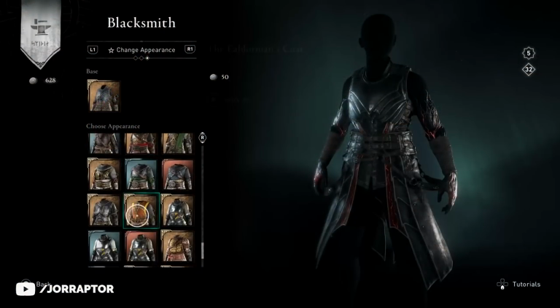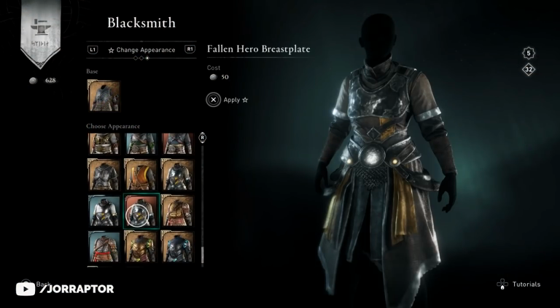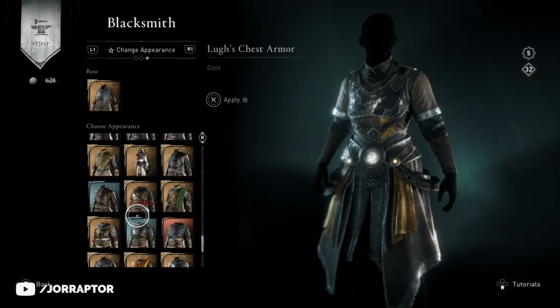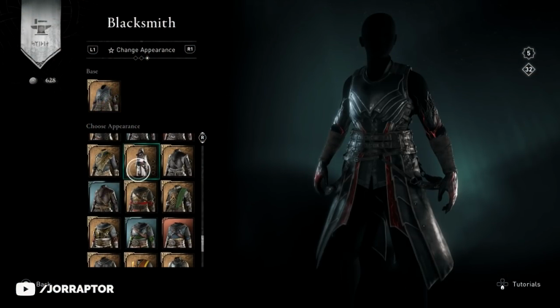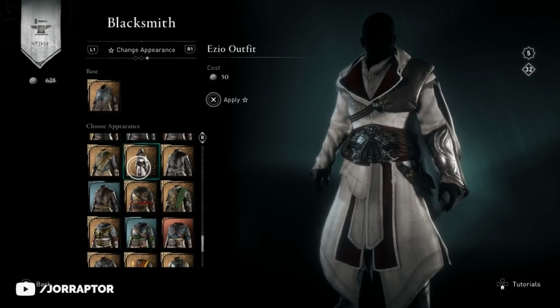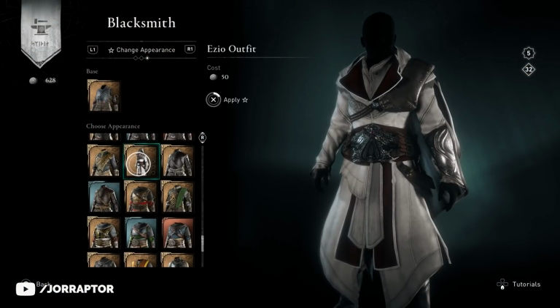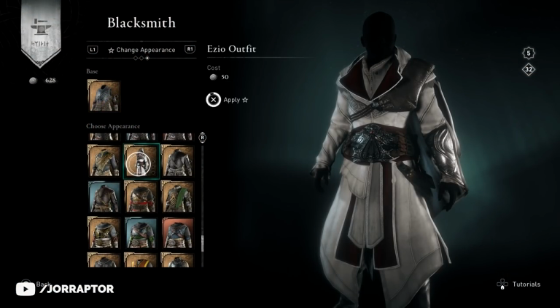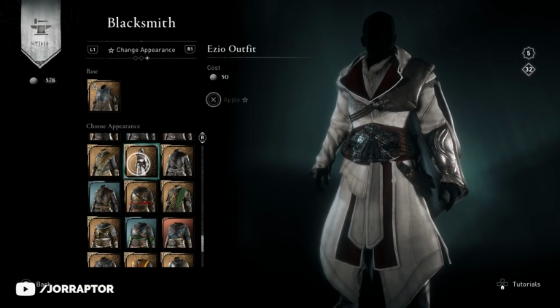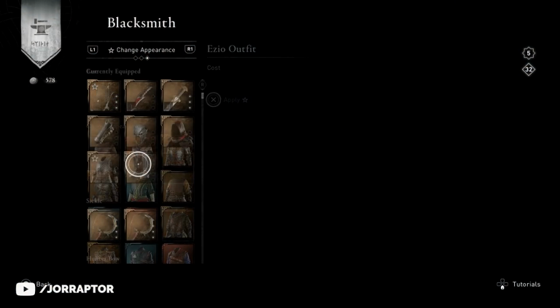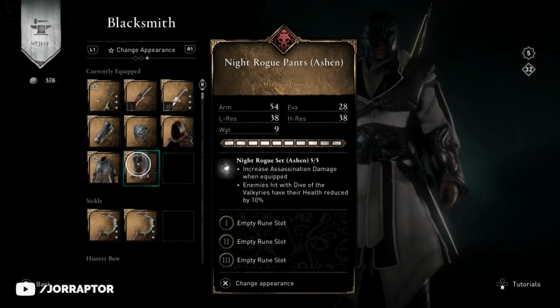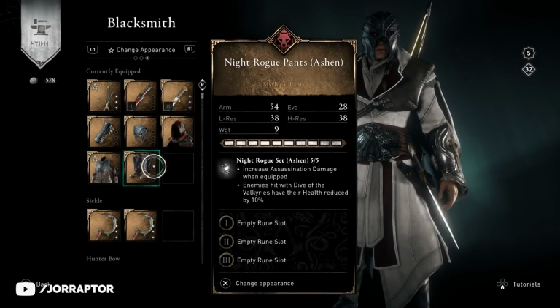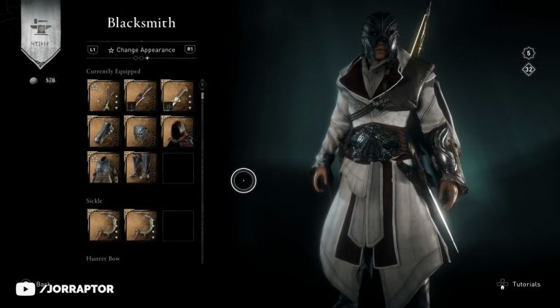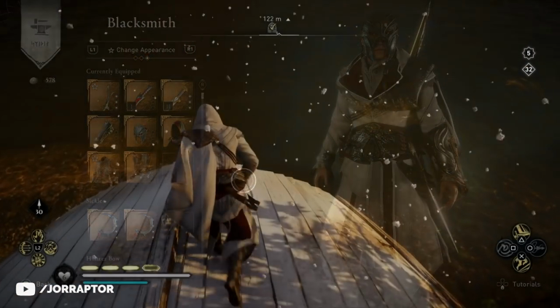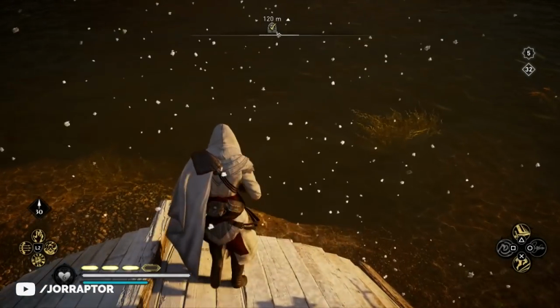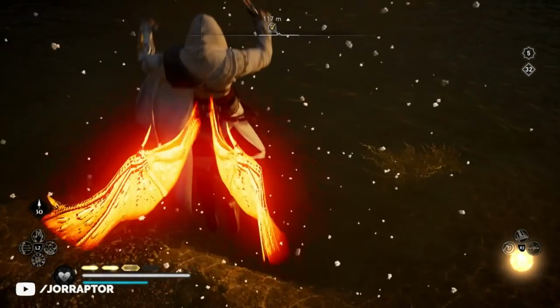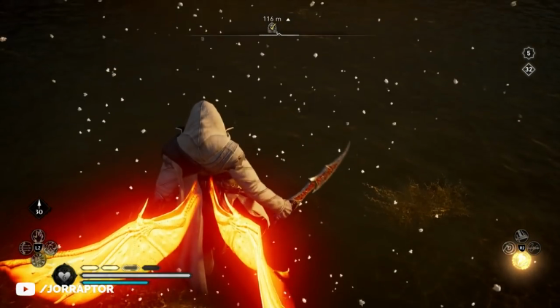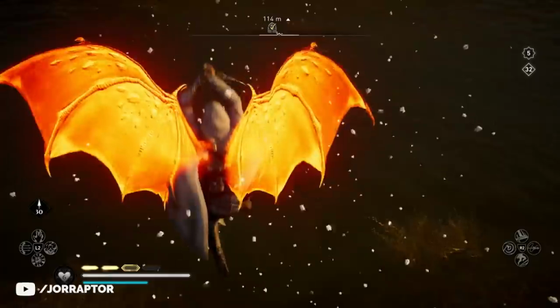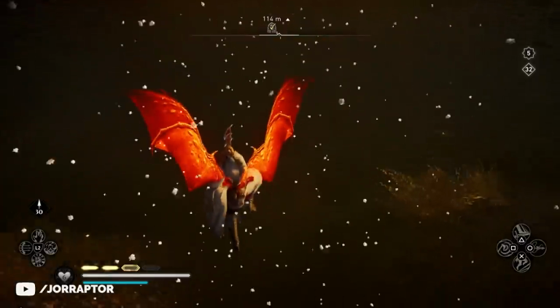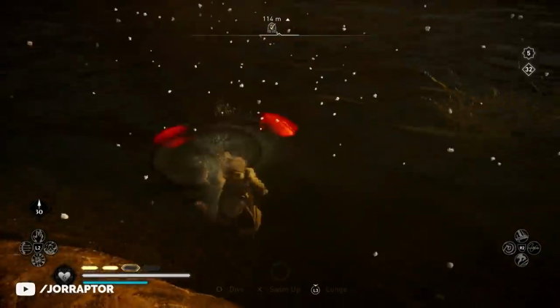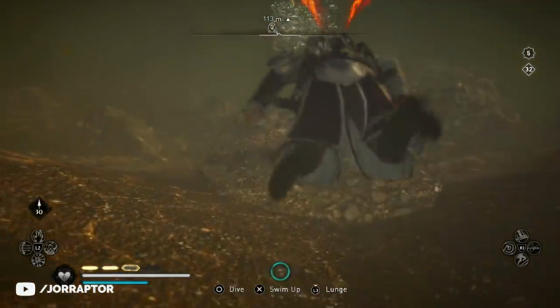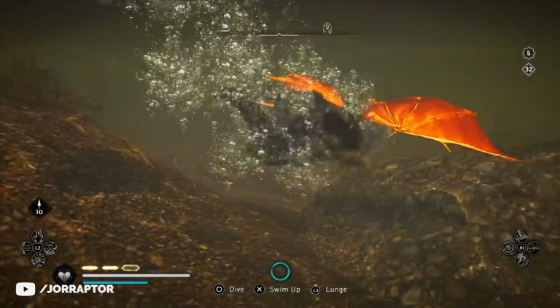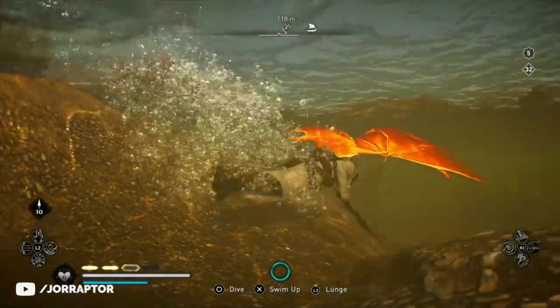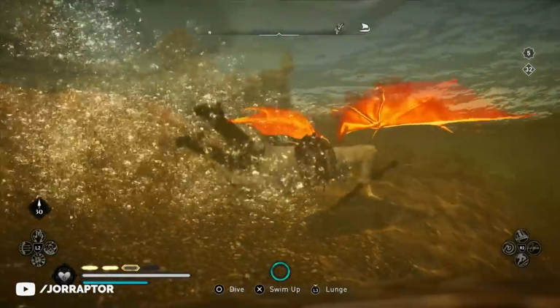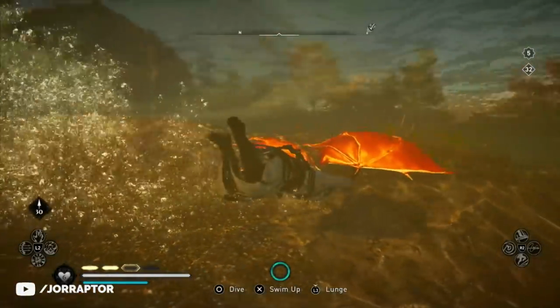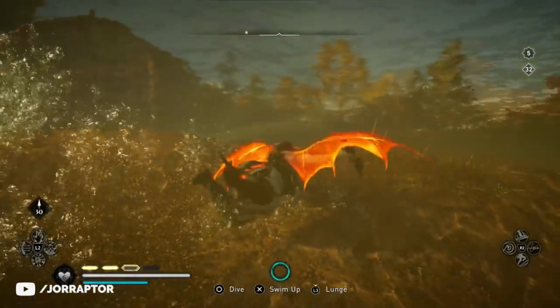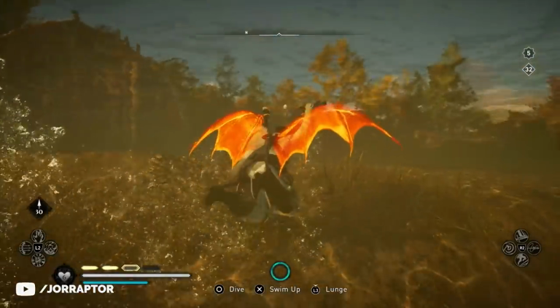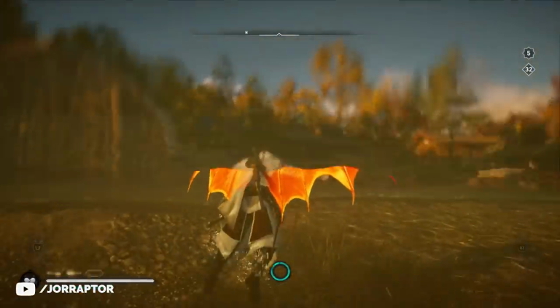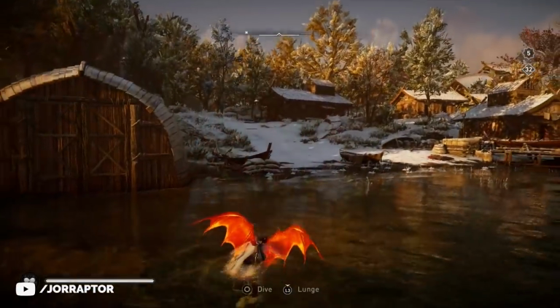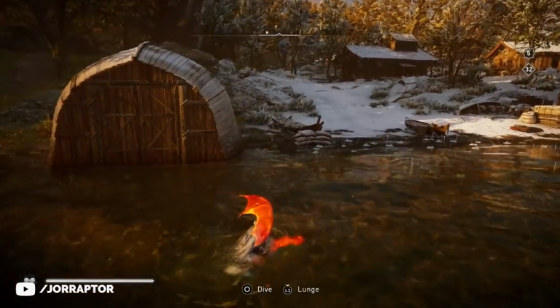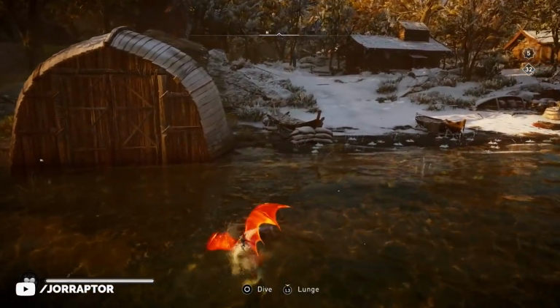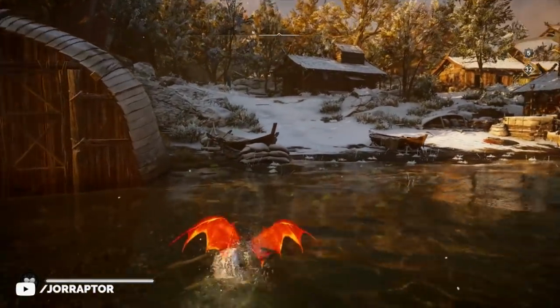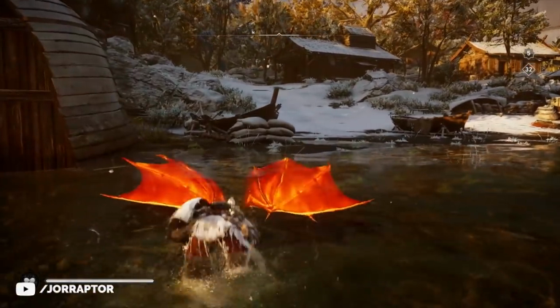The wings also work if you have transmogged the armor set. Here you see me change it to the Ezio outfit, then I jump into the water like this, and voila — Eivor Ezio has now become the Funfire Assassin, who would have thought?